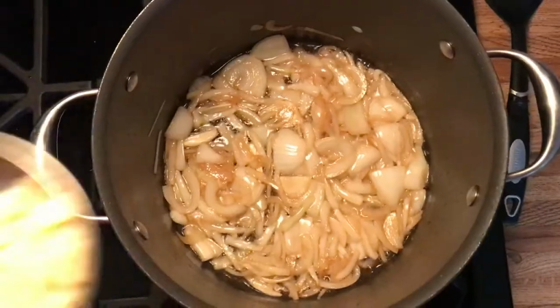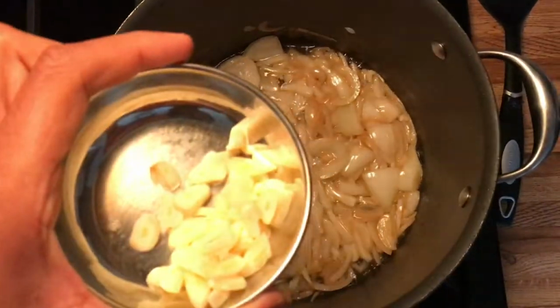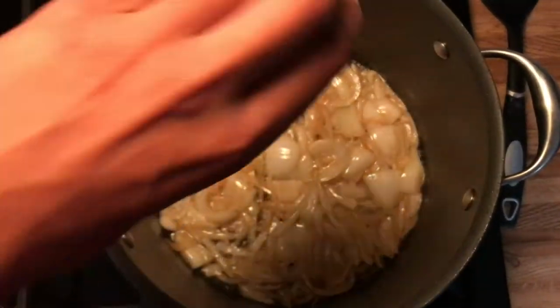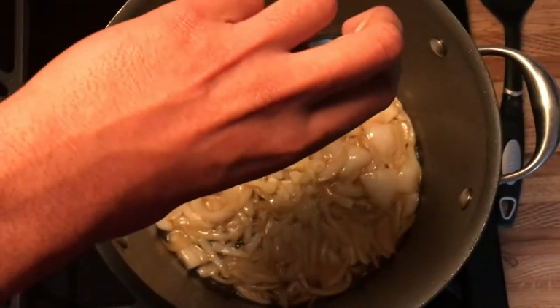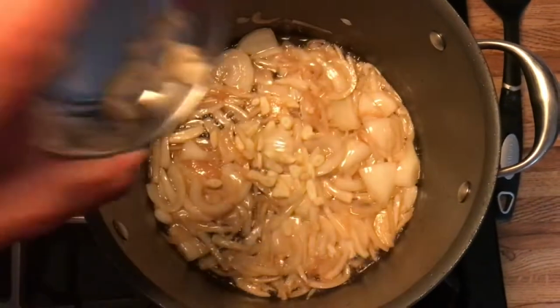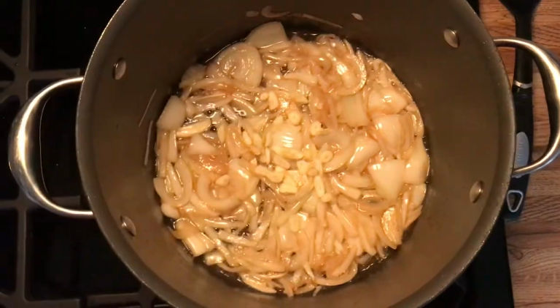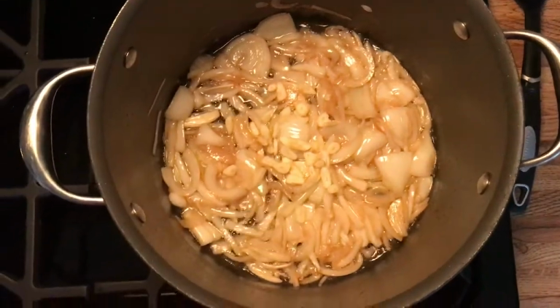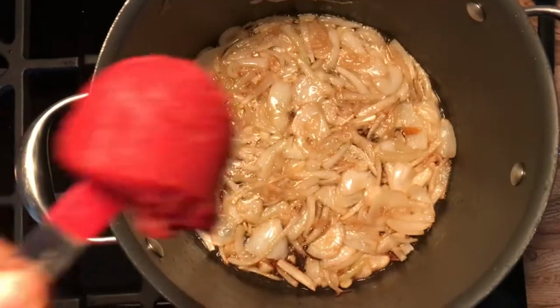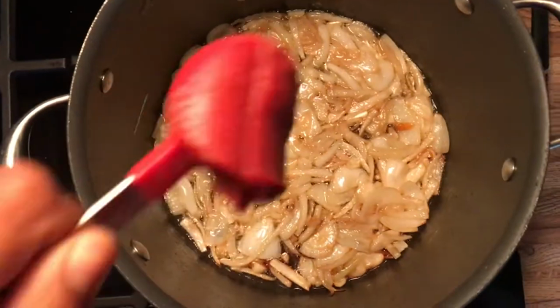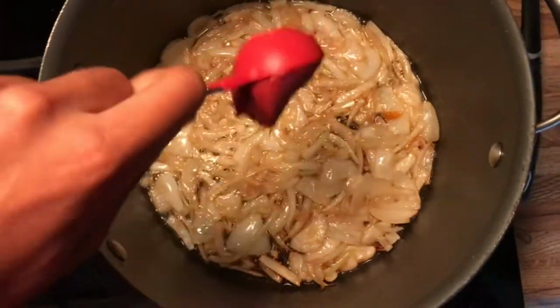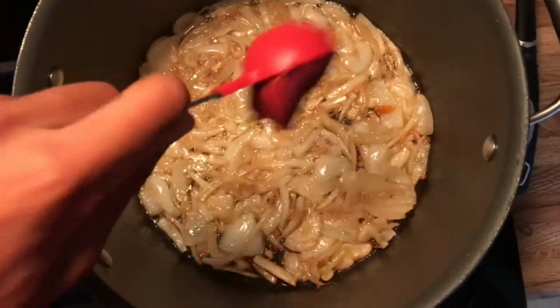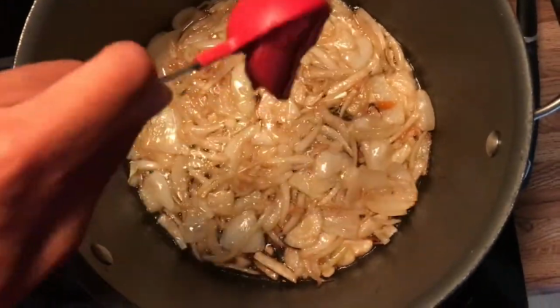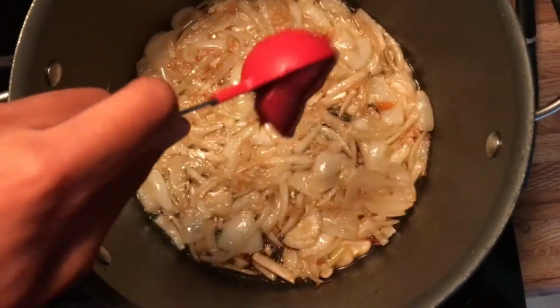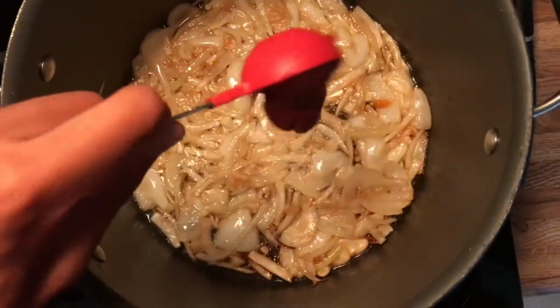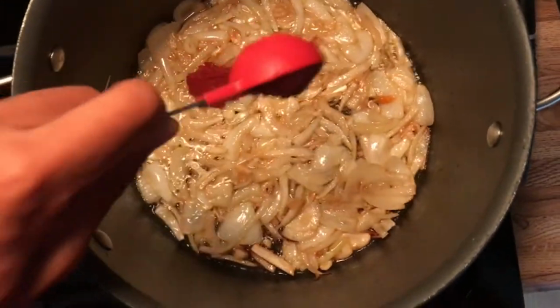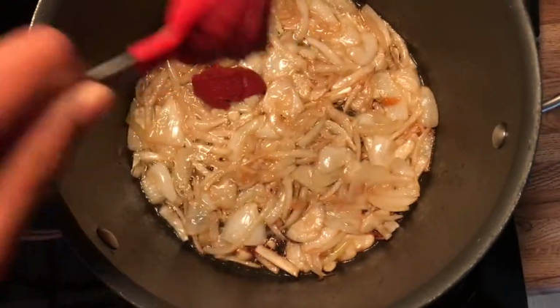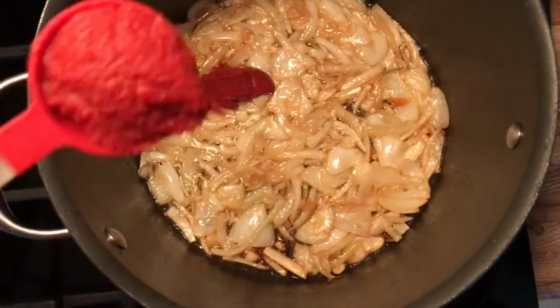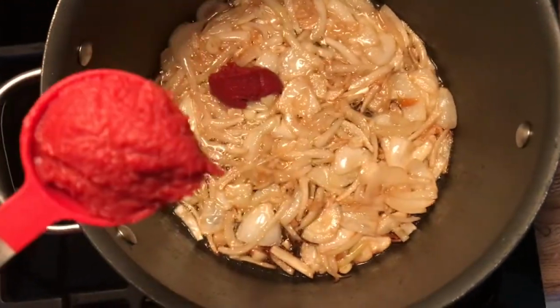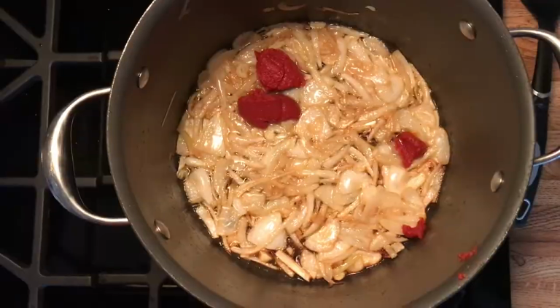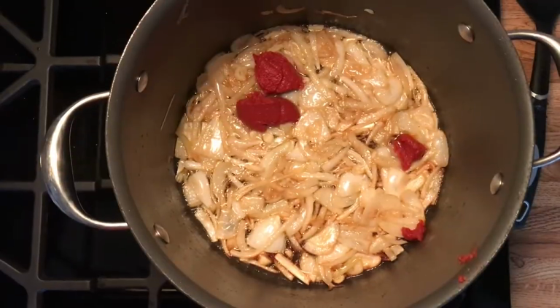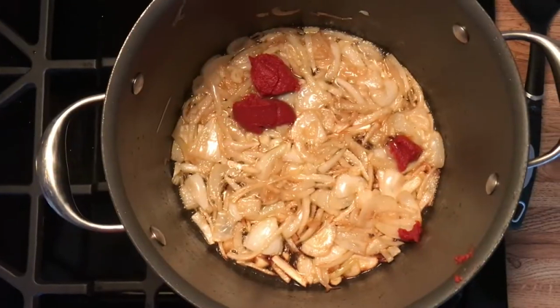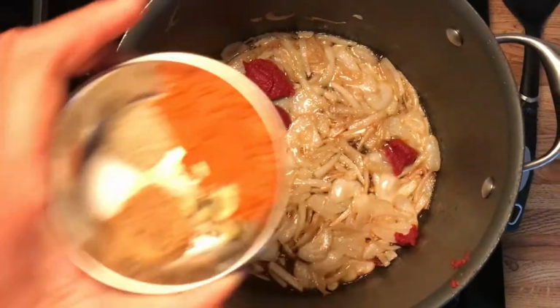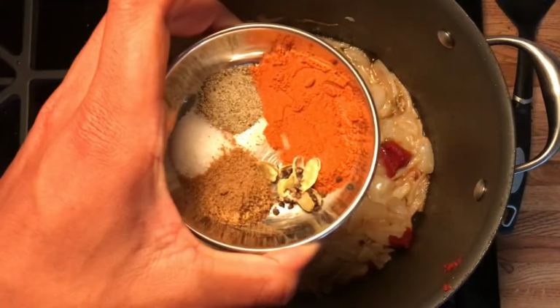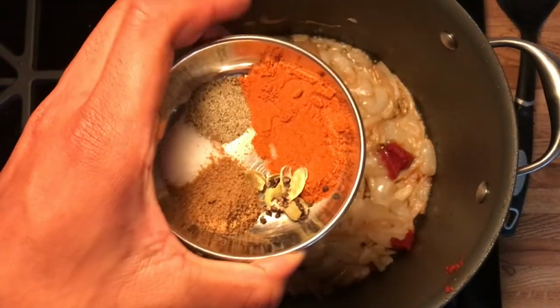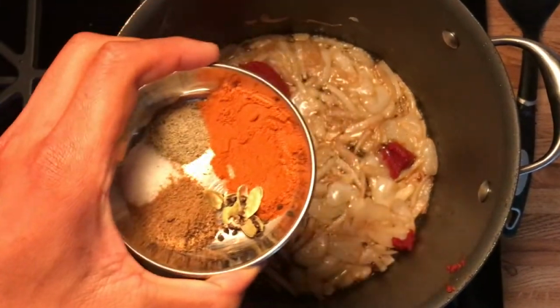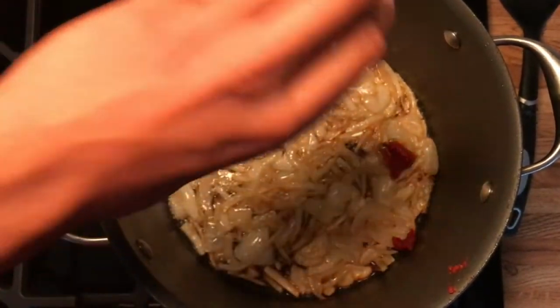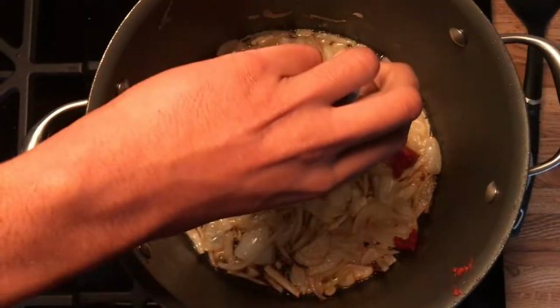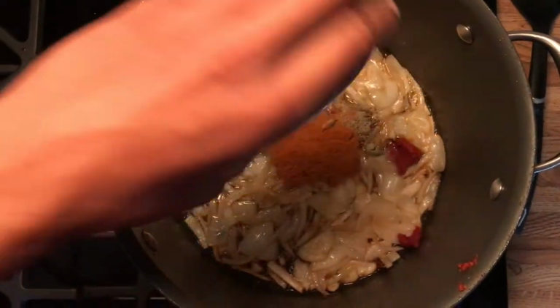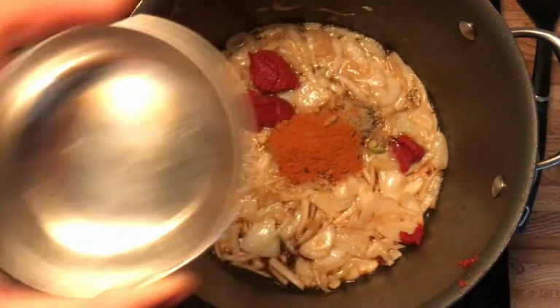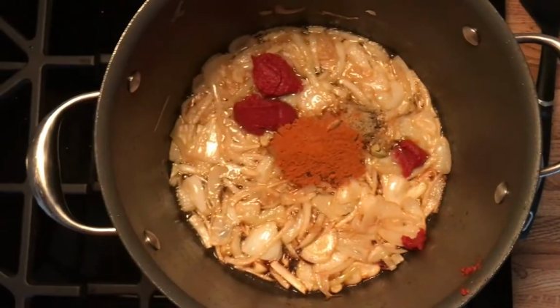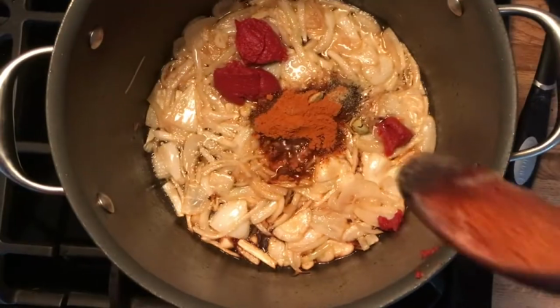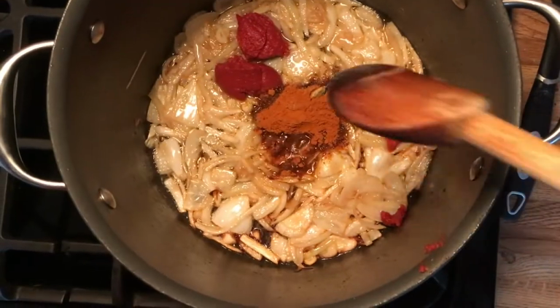Add garlic, tomato paste, cumin, chimerick, black pepper, salt, and cardamom.